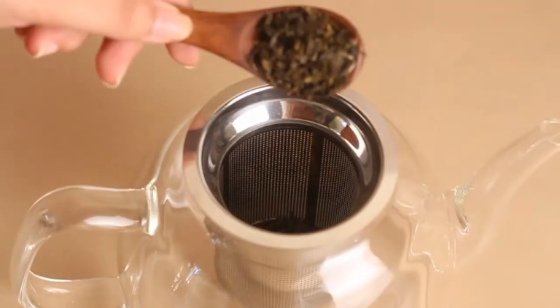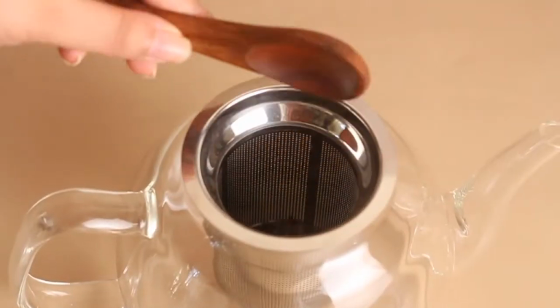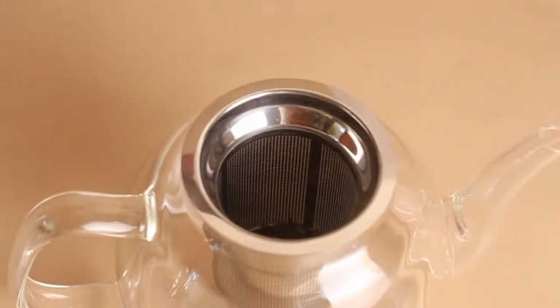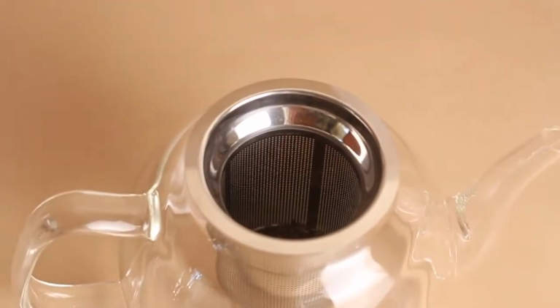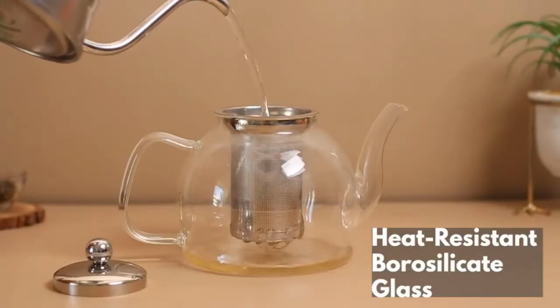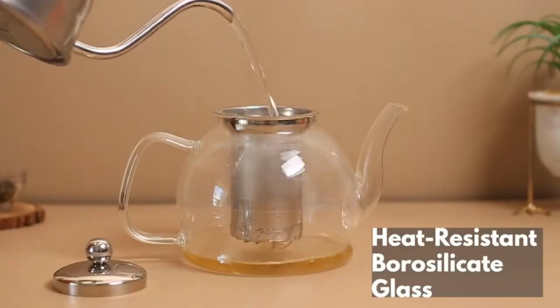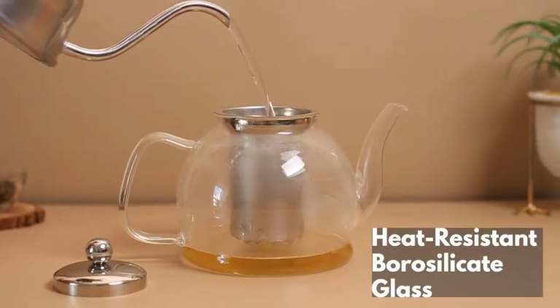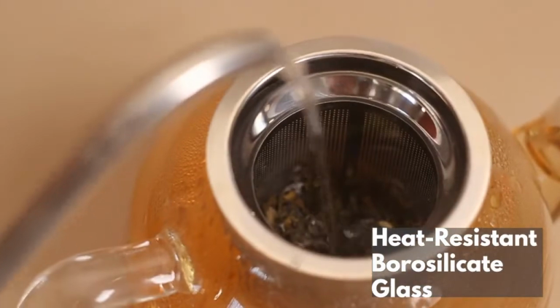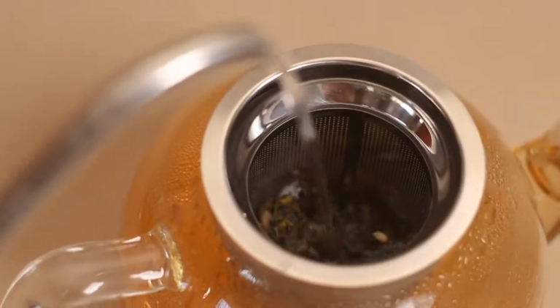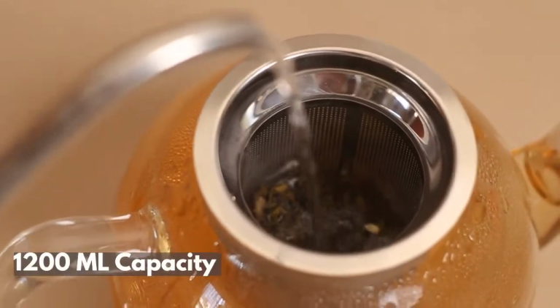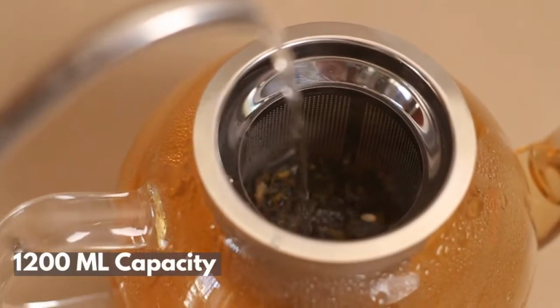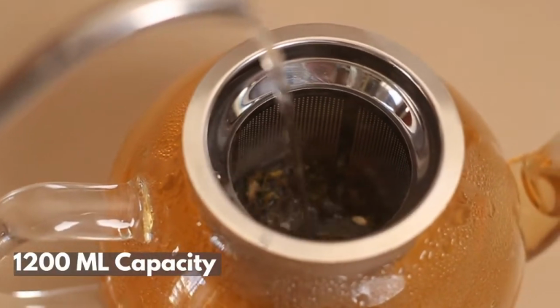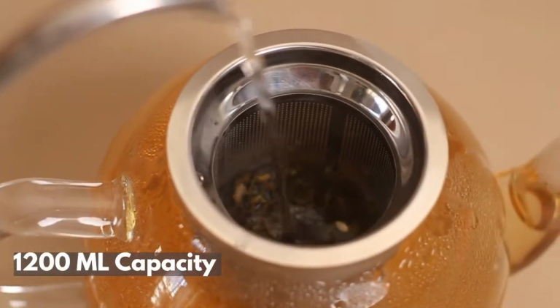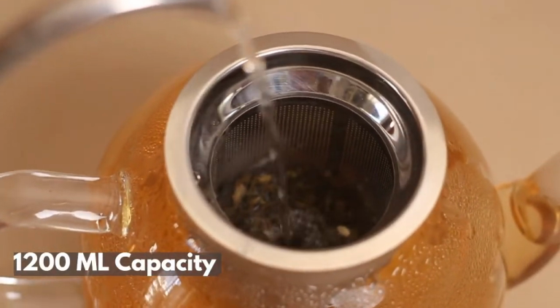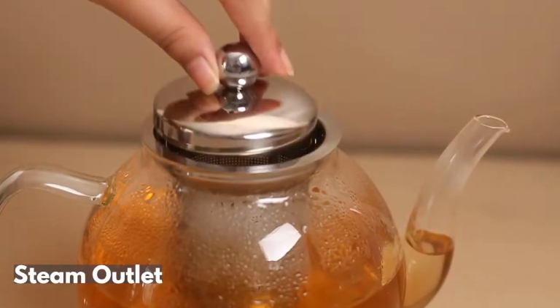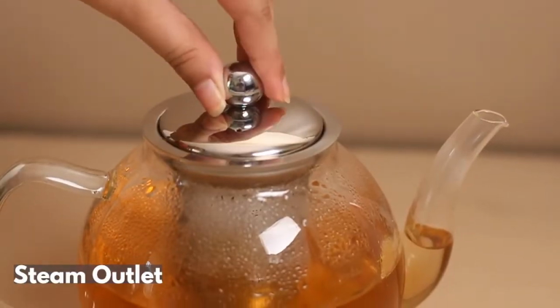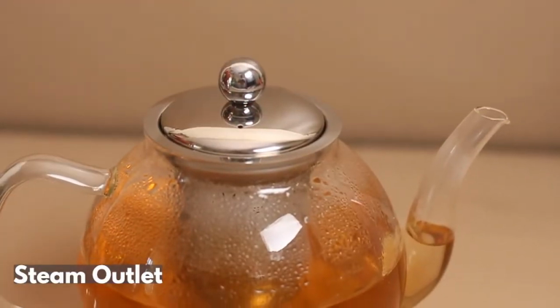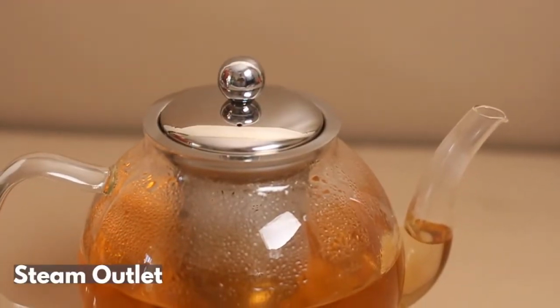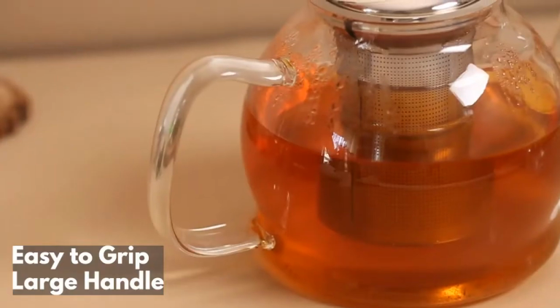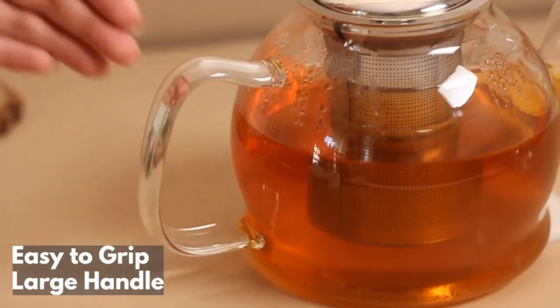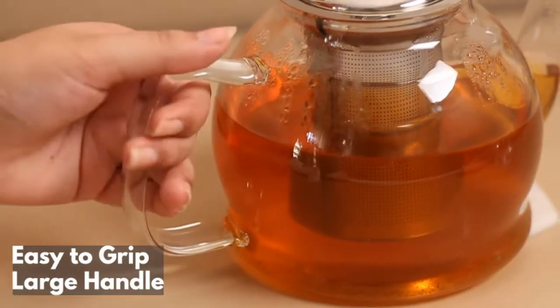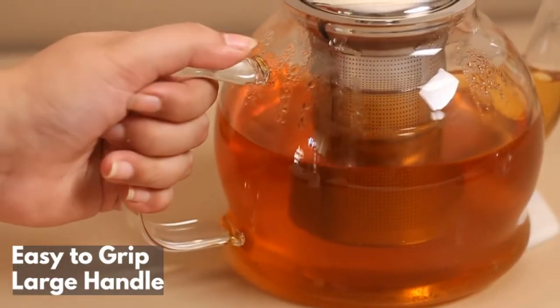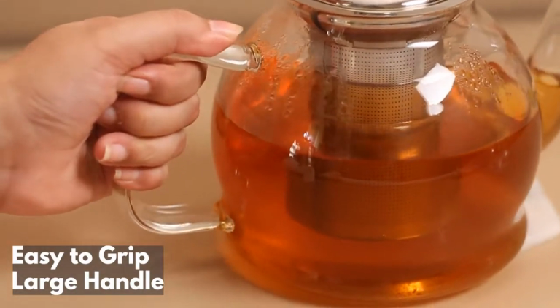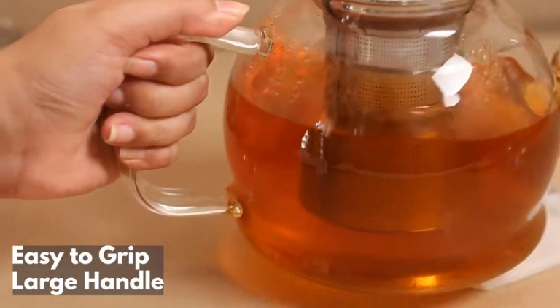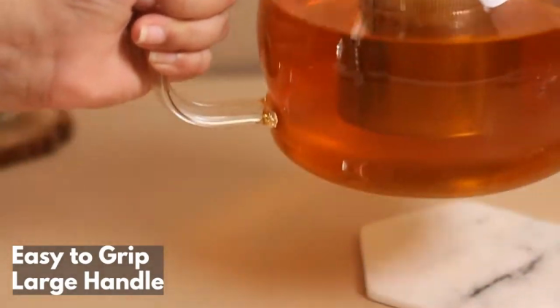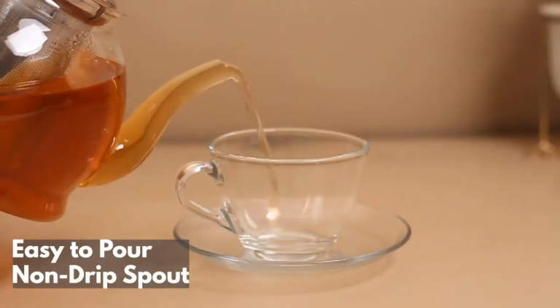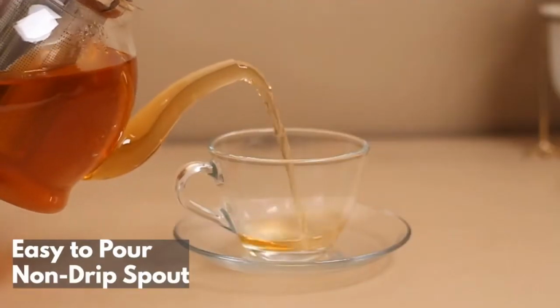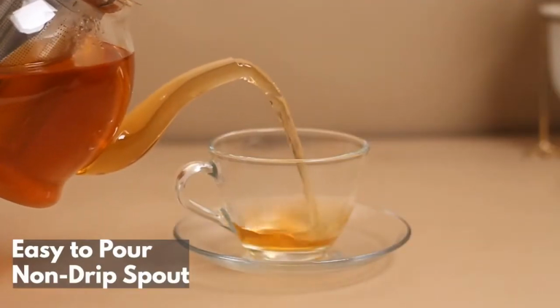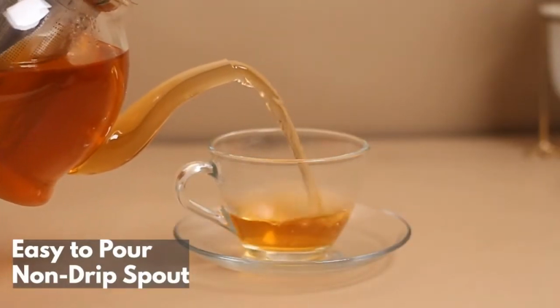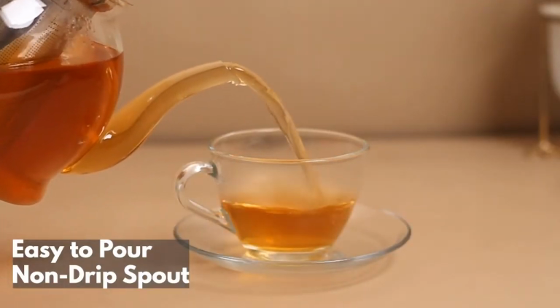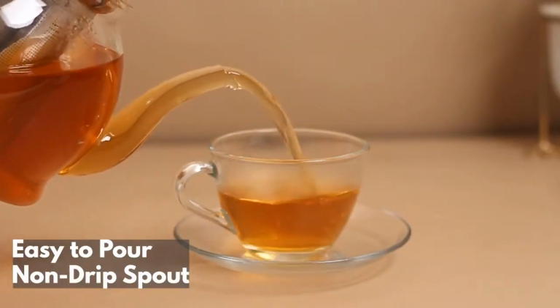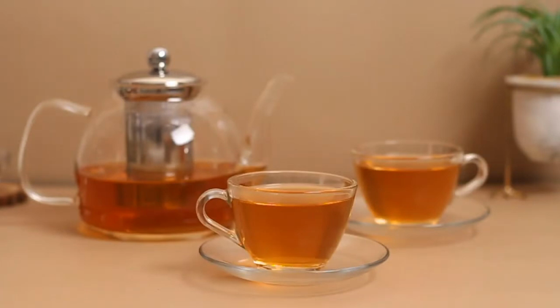Made with modern and finest heat-resistant materials in 1,200ml capacity, with steam outlet for a perfect brew, with easy to grip, large handle, and easy to pour, non-drip spout.